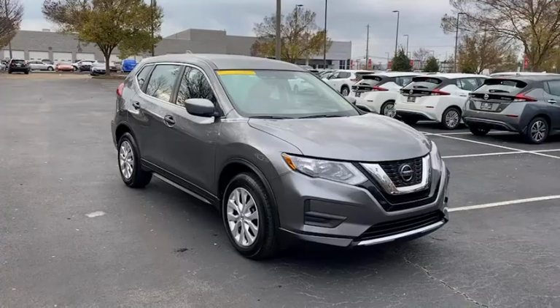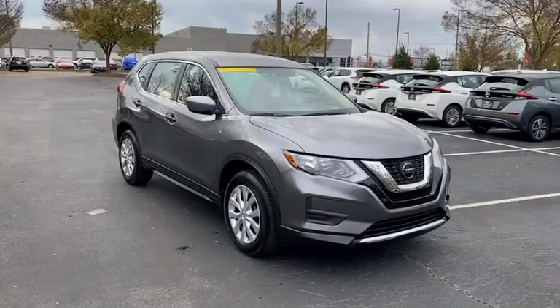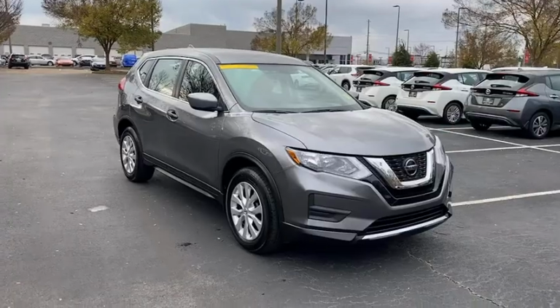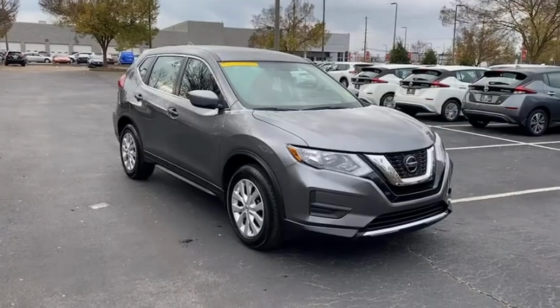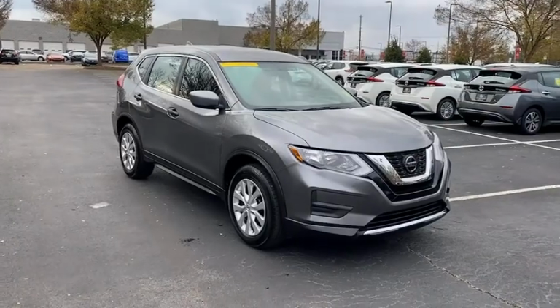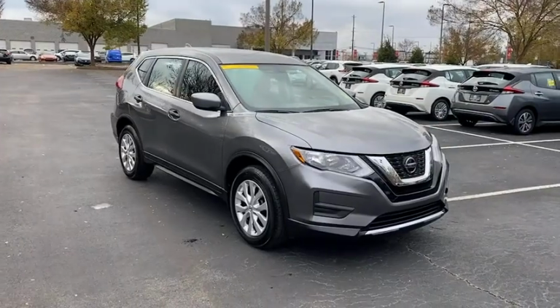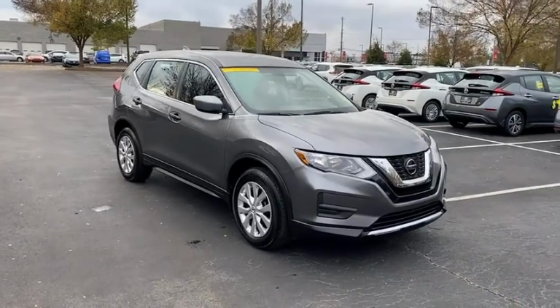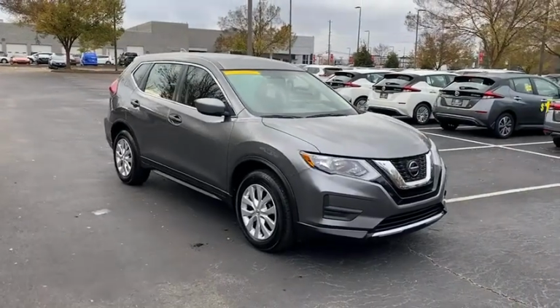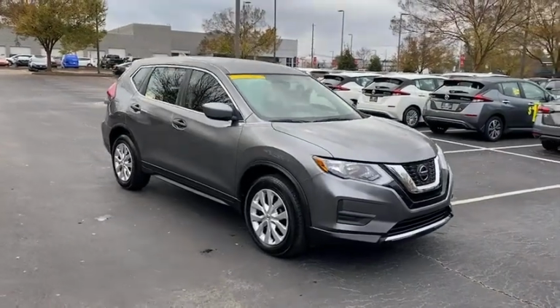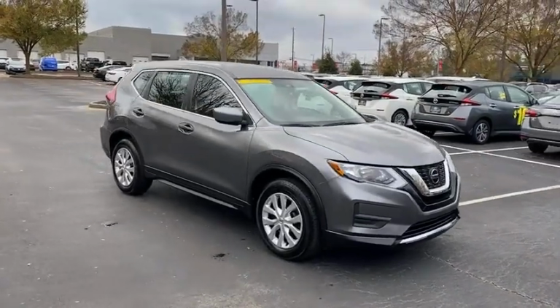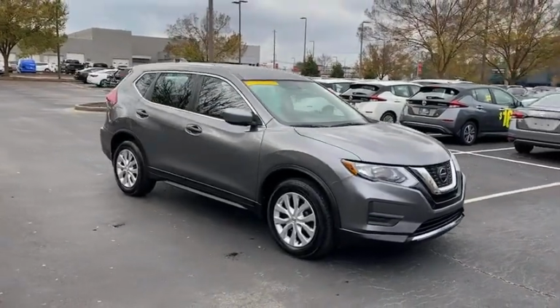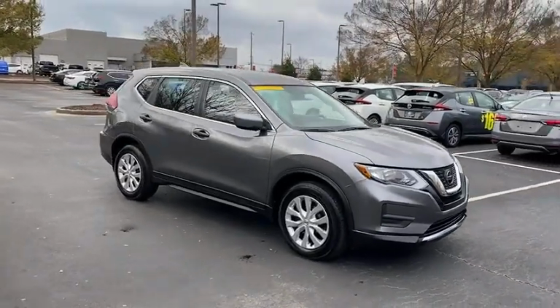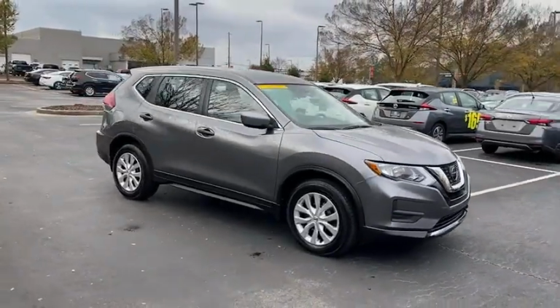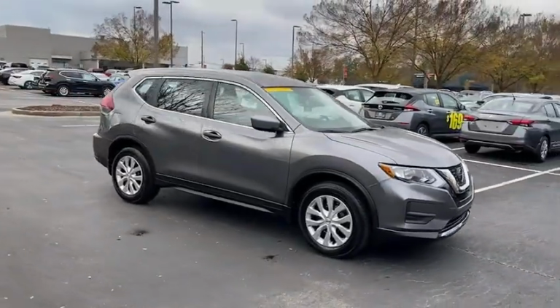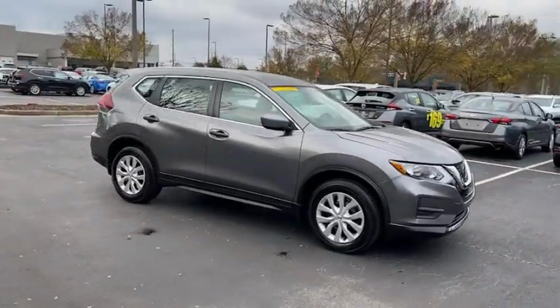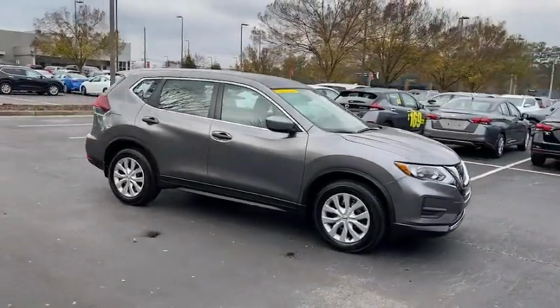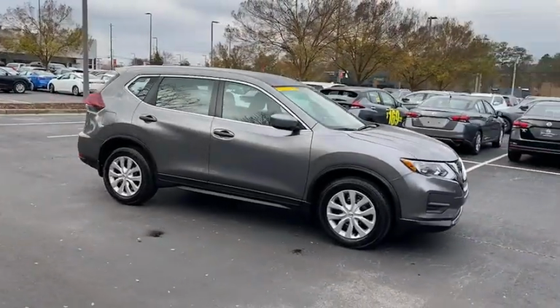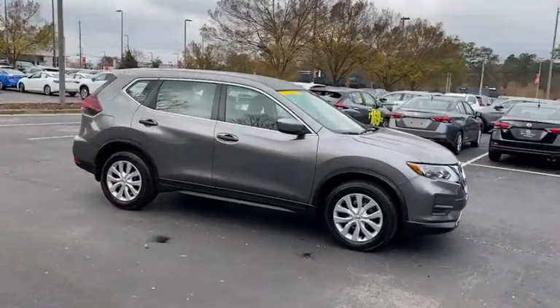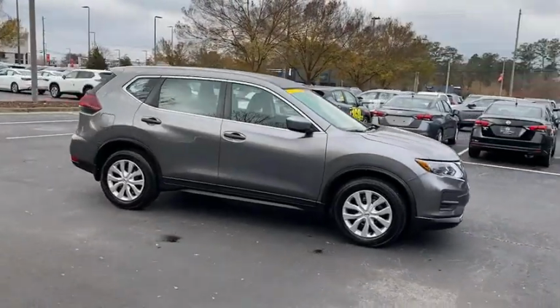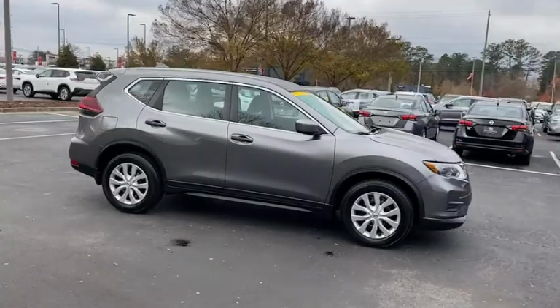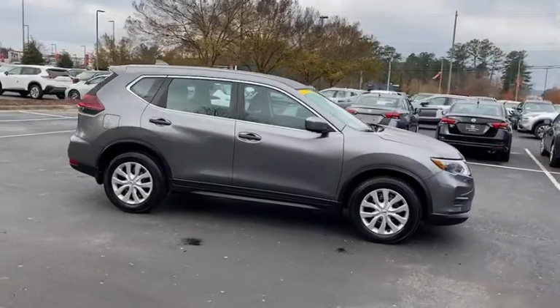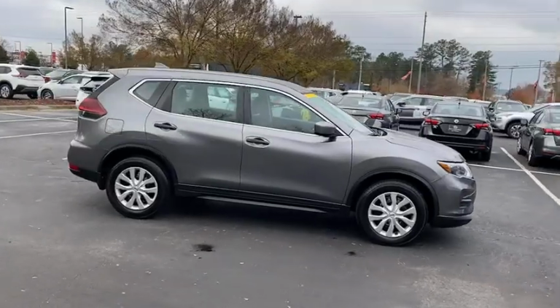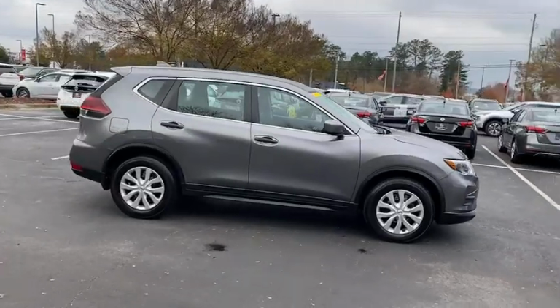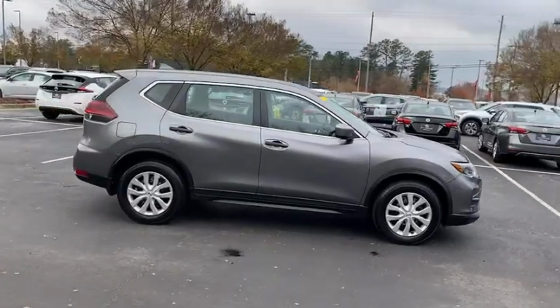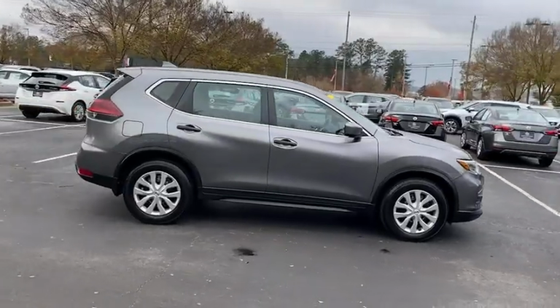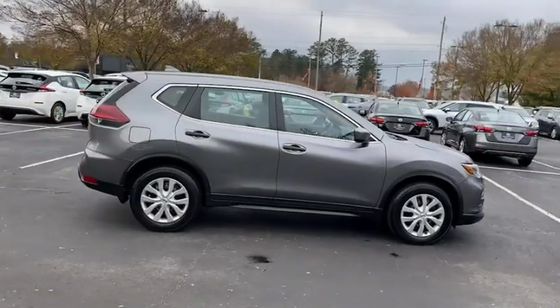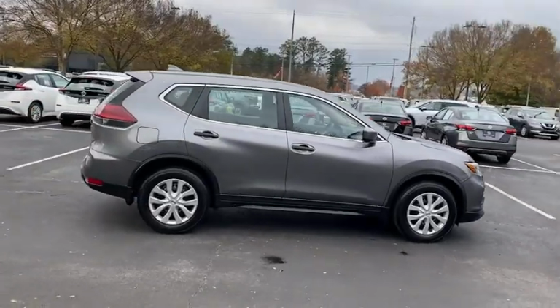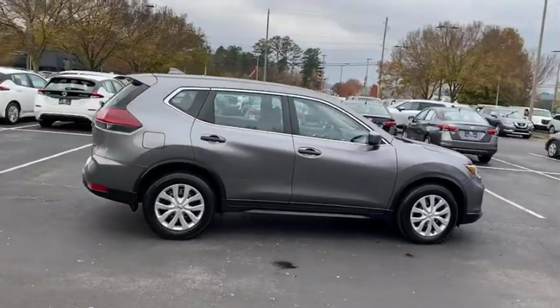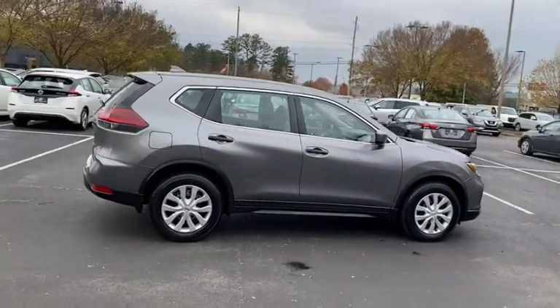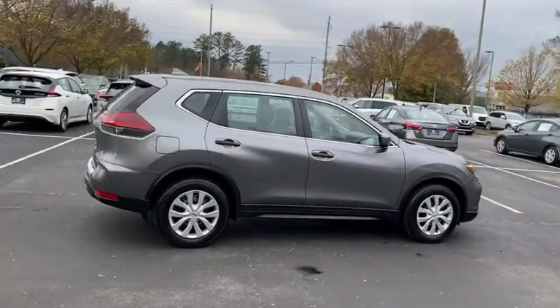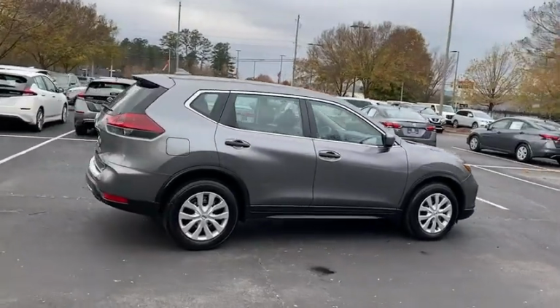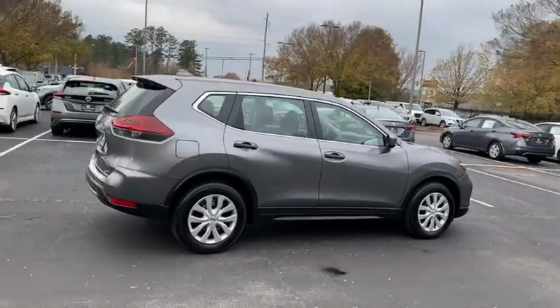Introducing the 2018 Nissan Rogue. With less than 25,000 miles on the odometer, this vehicle stands out from the rest.